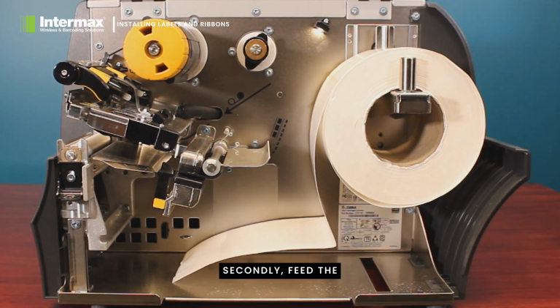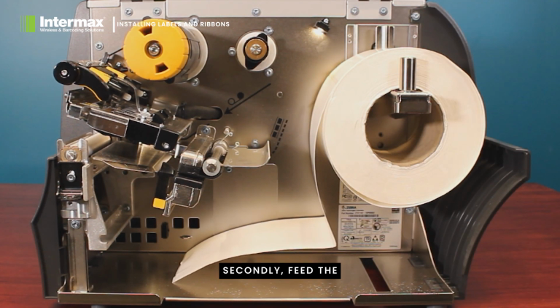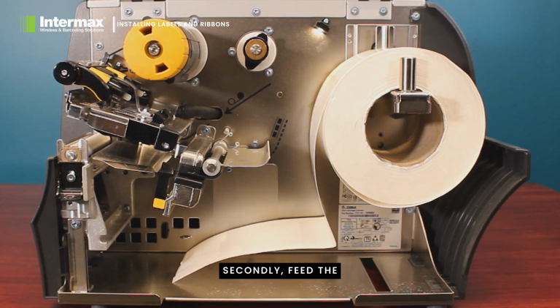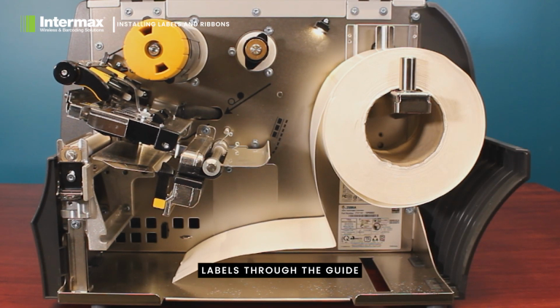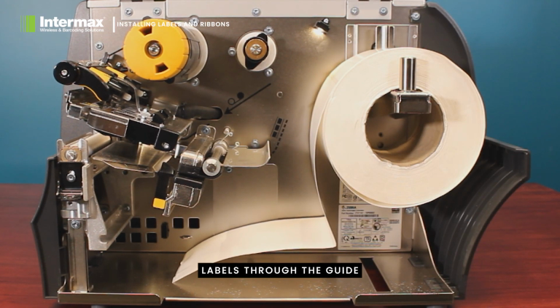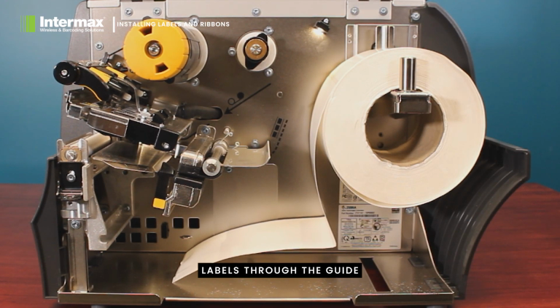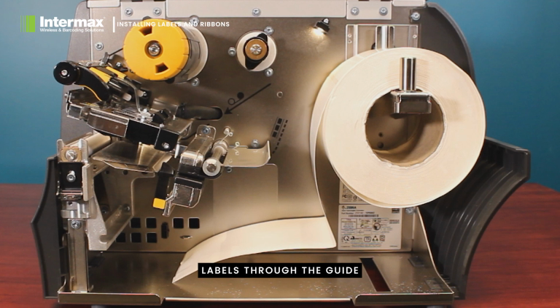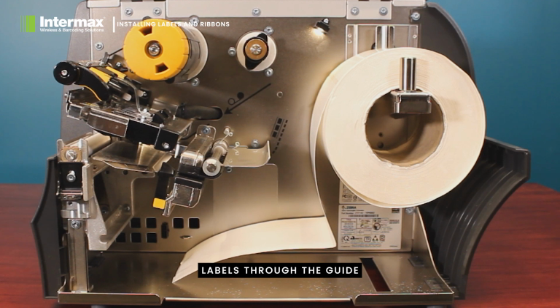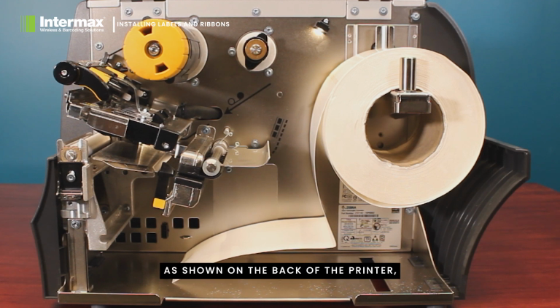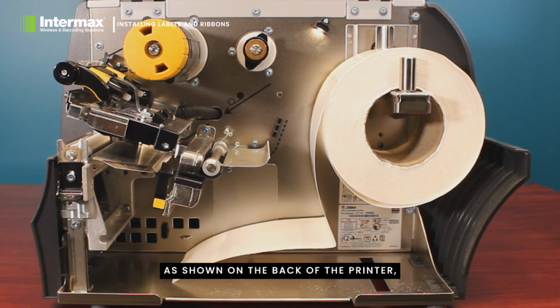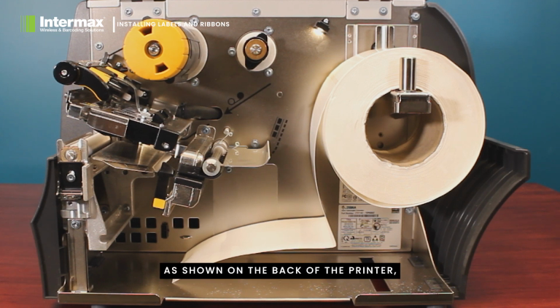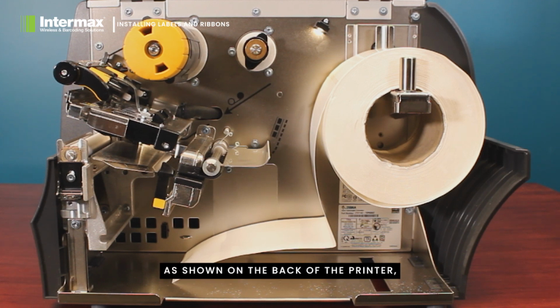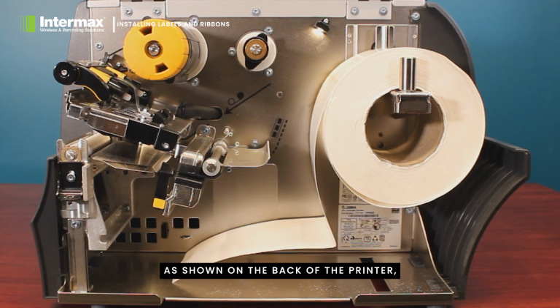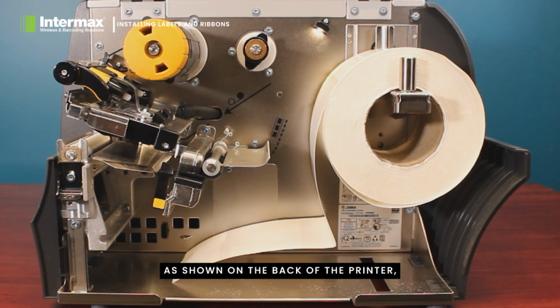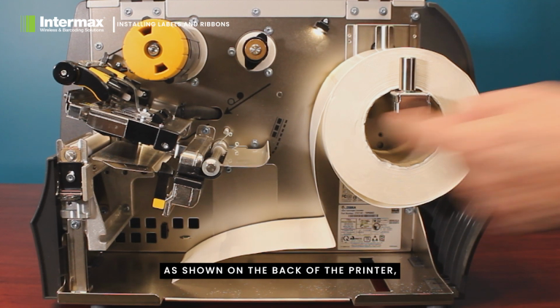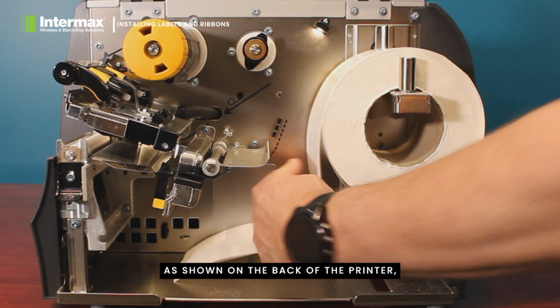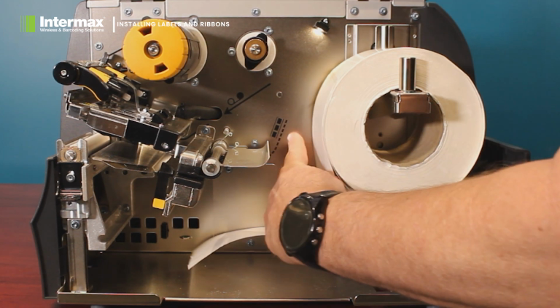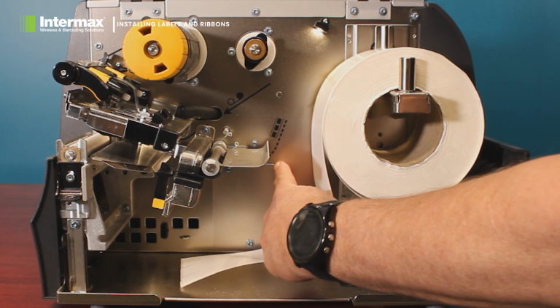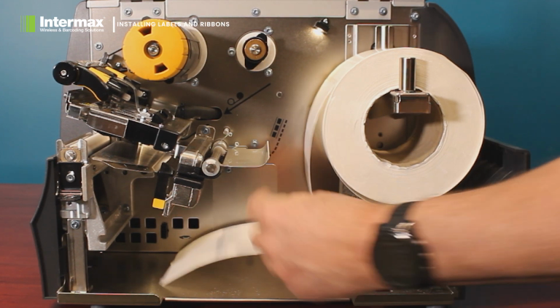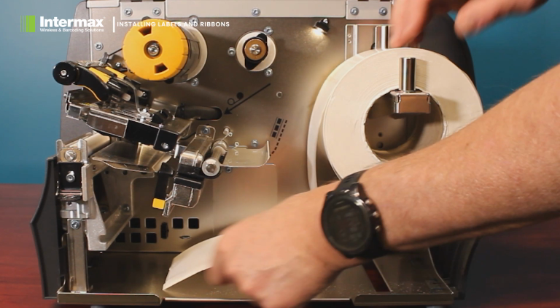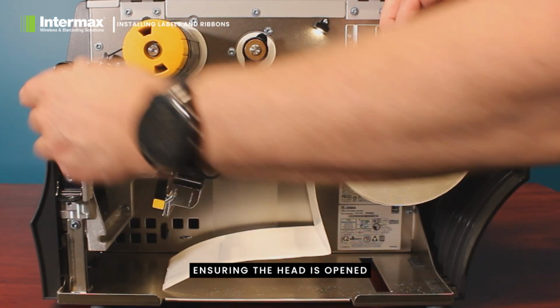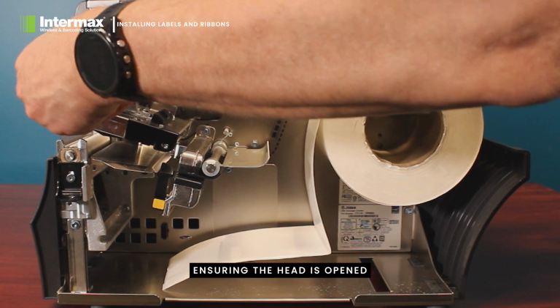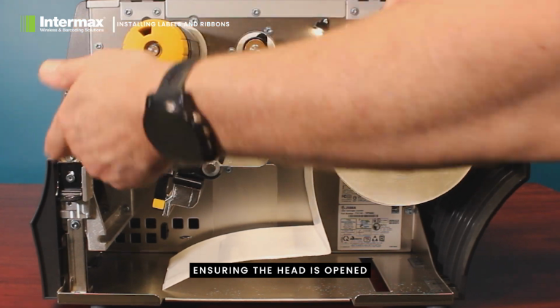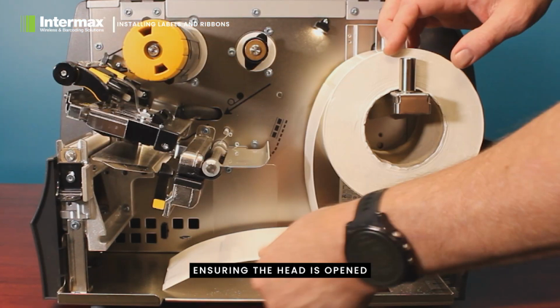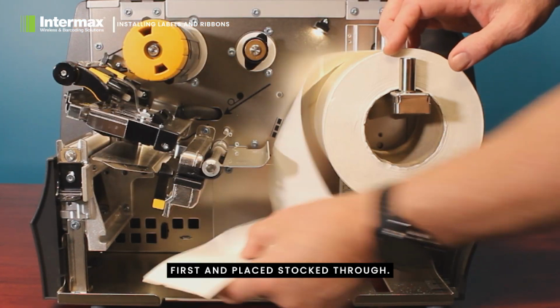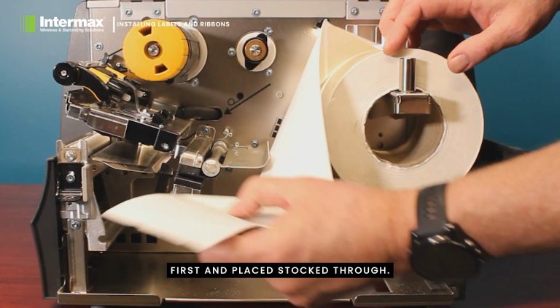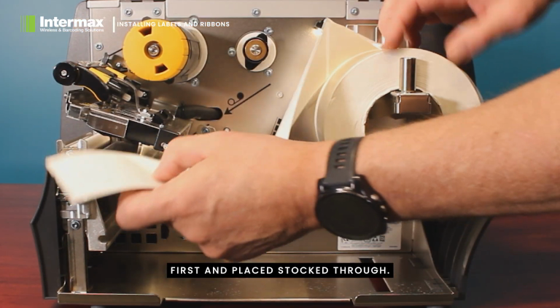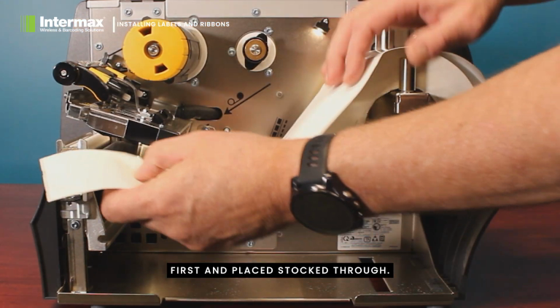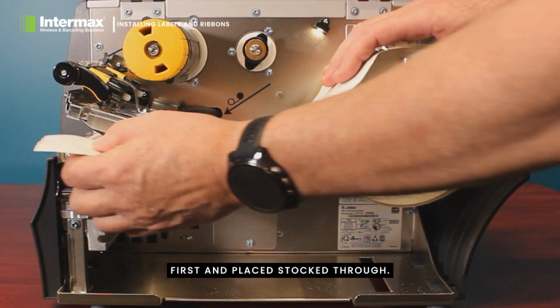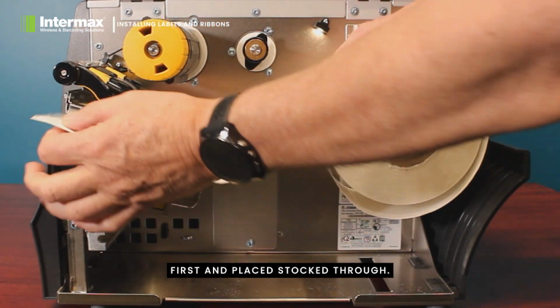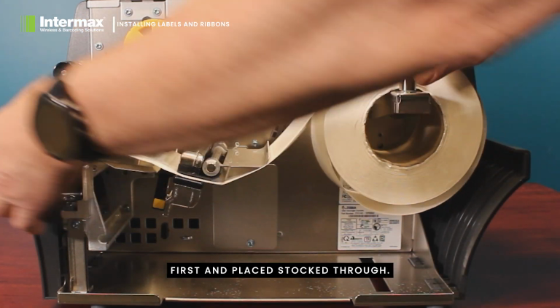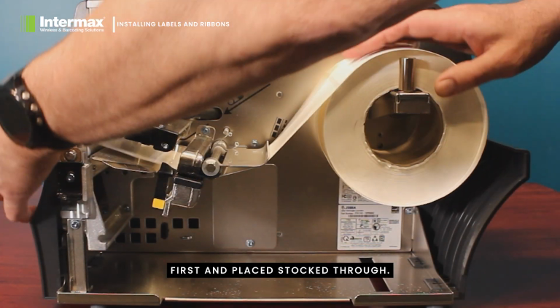Secondly, feed the labels through the guide as shown on the back of the printer, ensuring the head is open first and place the stock through.